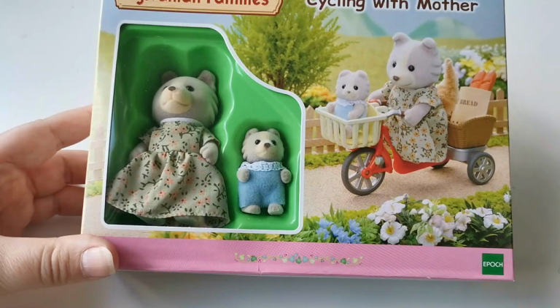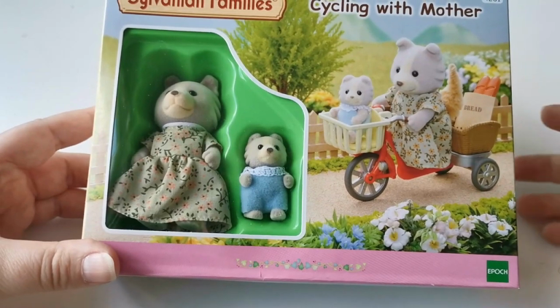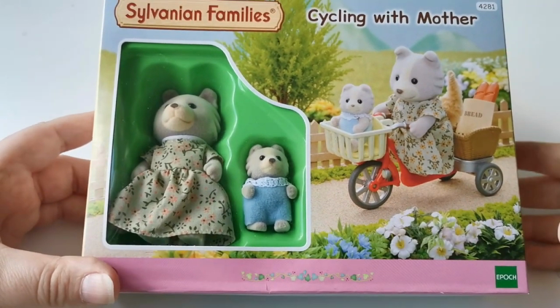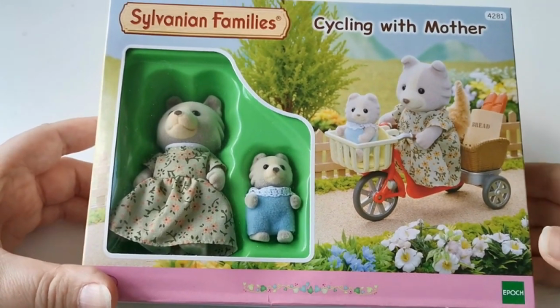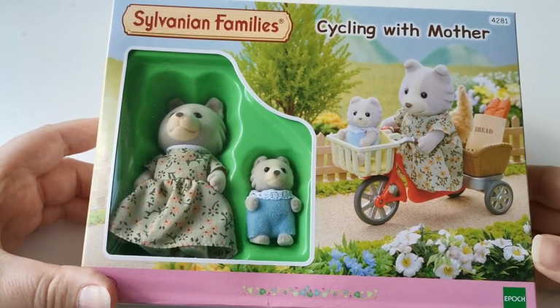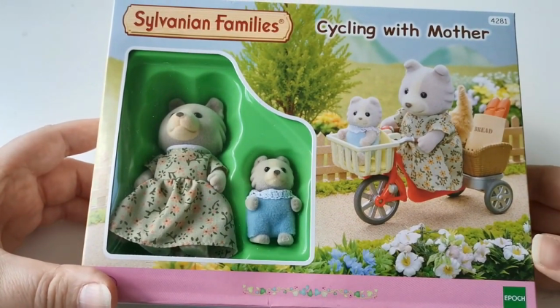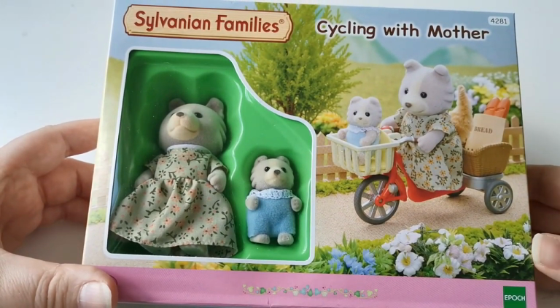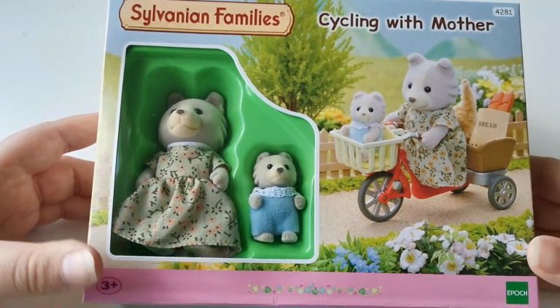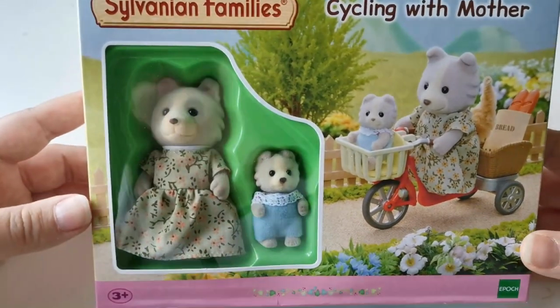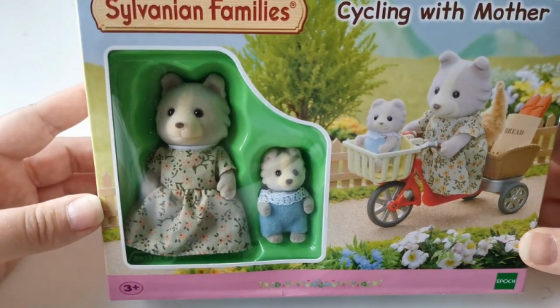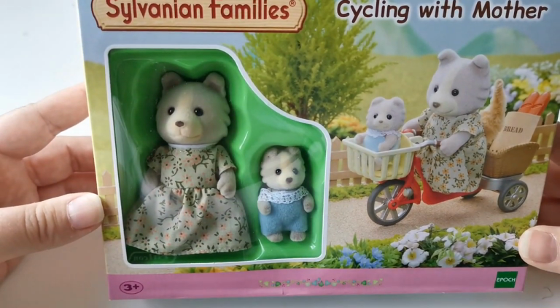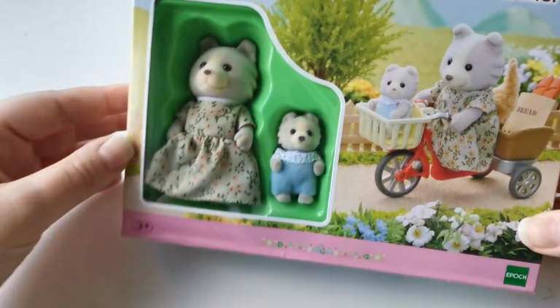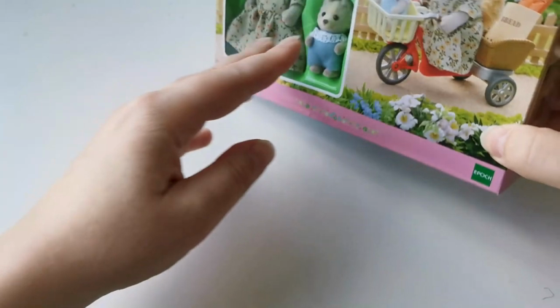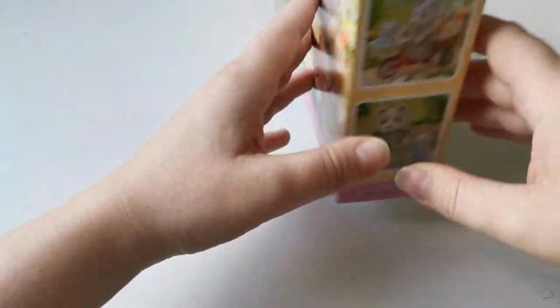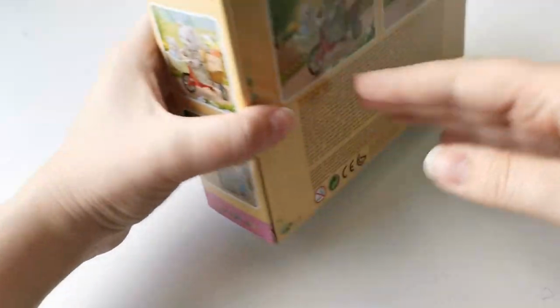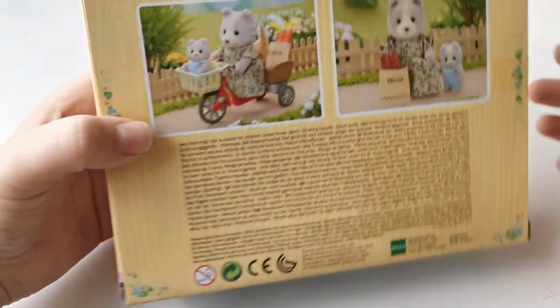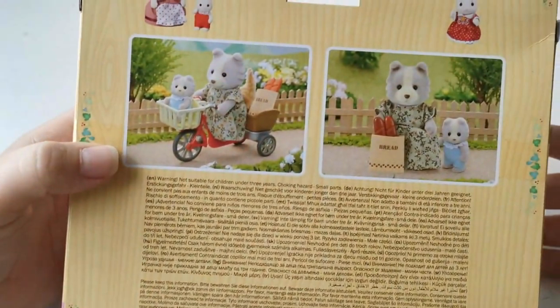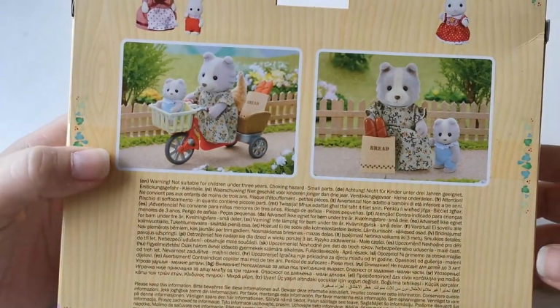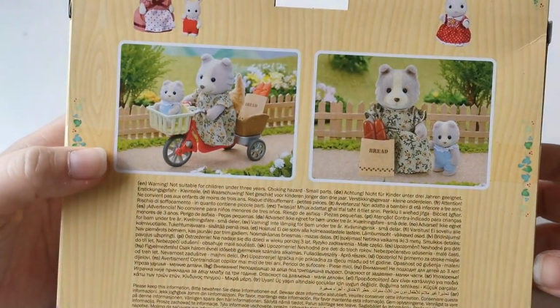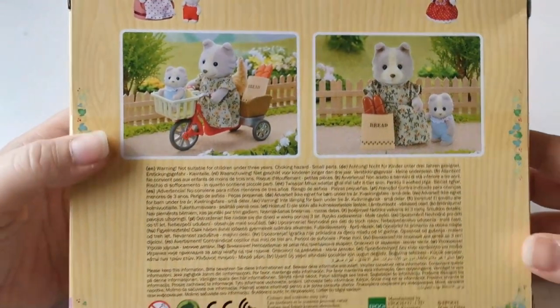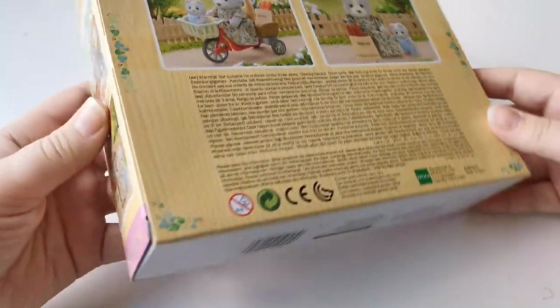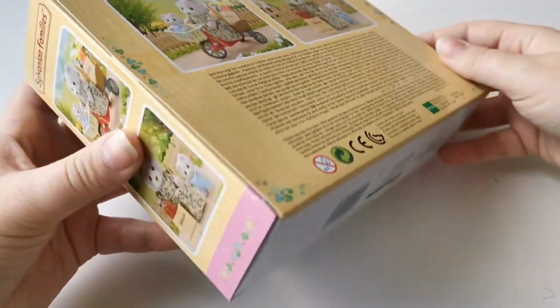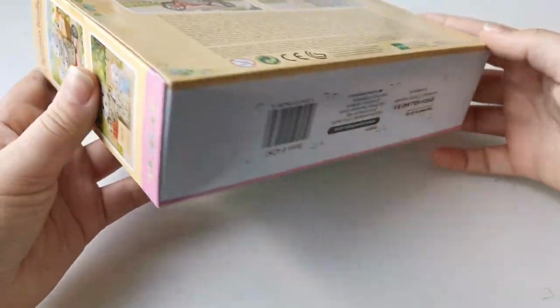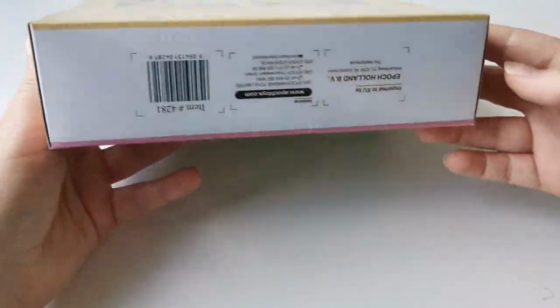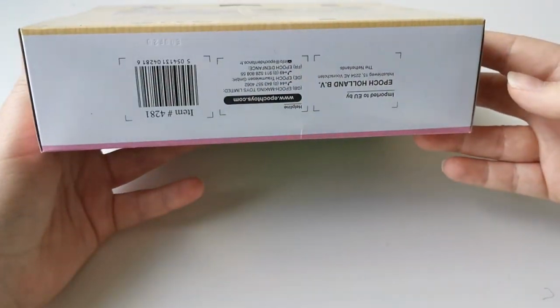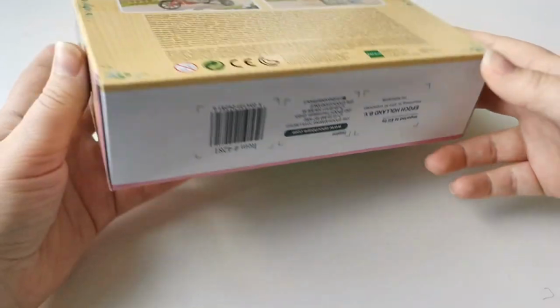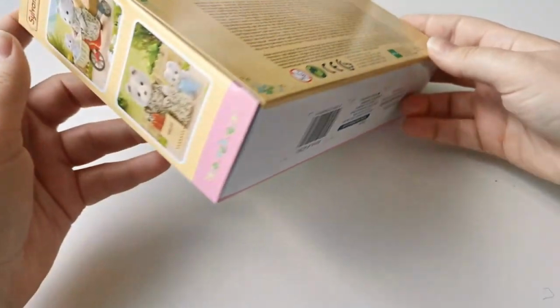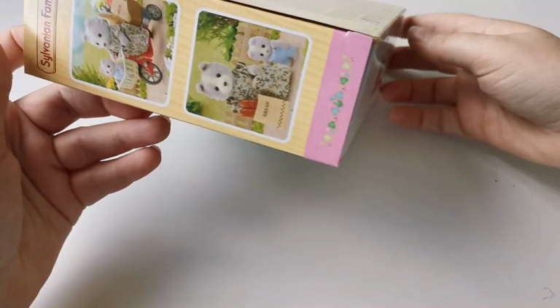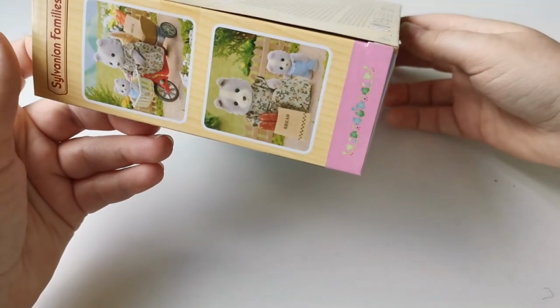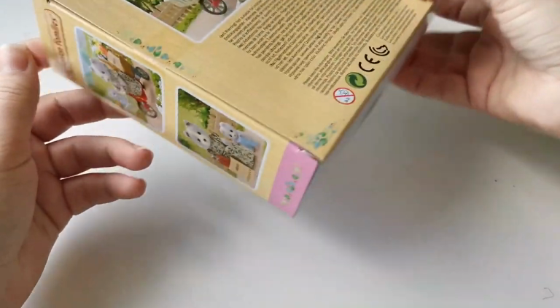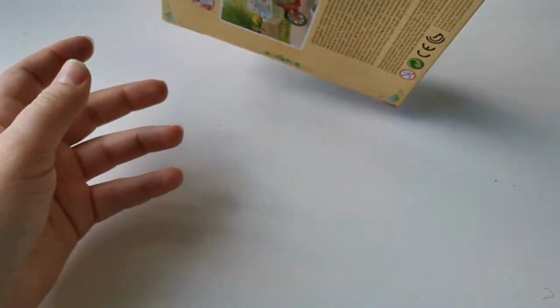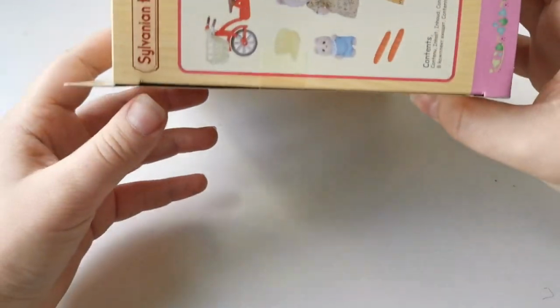Hi and welcome to this video. Today I got a little Sylvanian unboxing to do. I got this Cycling with Mother set a while back and I decided to open it and put it in my display cabinet.